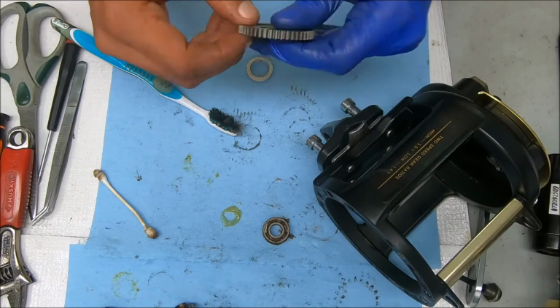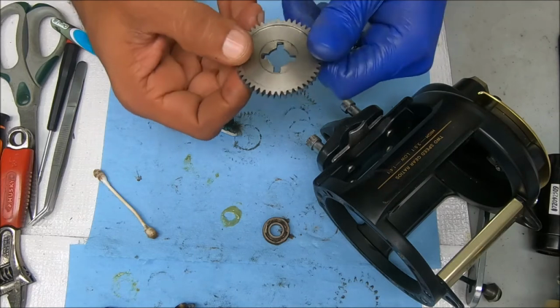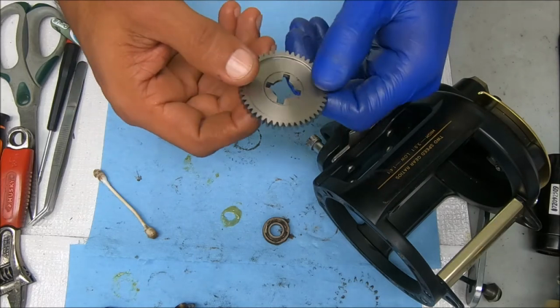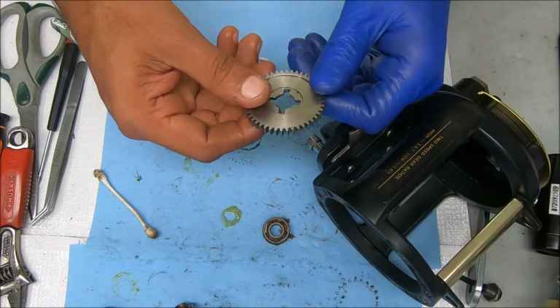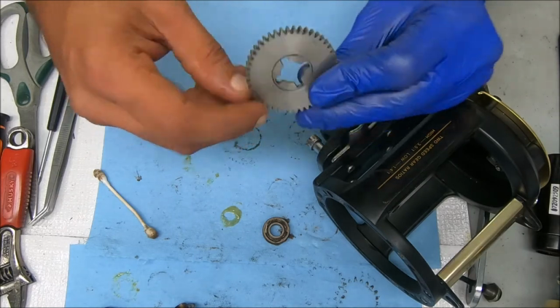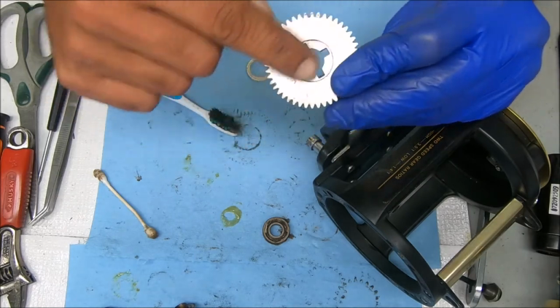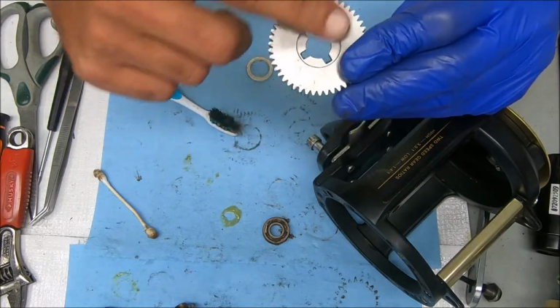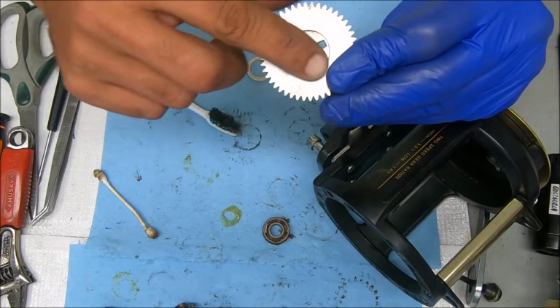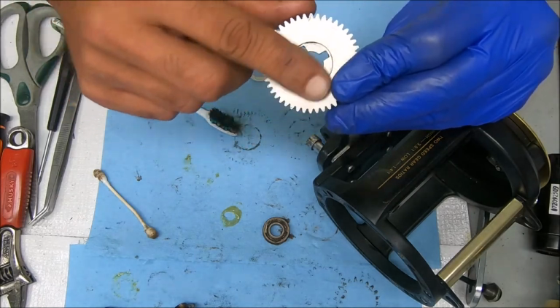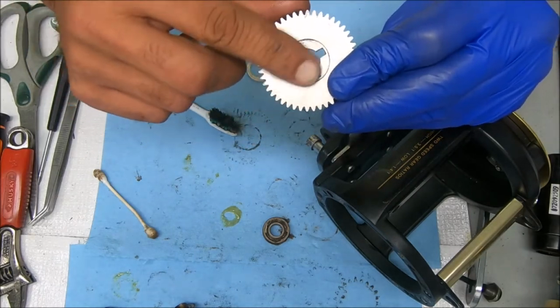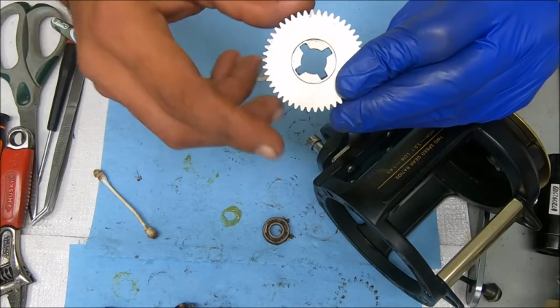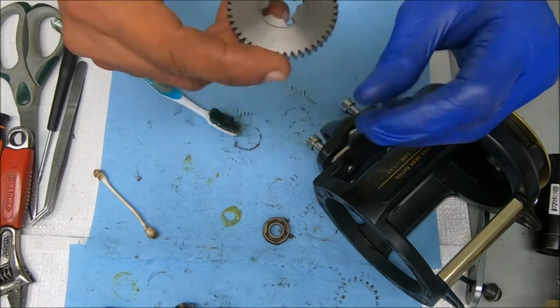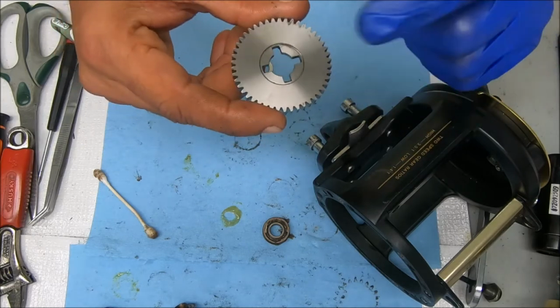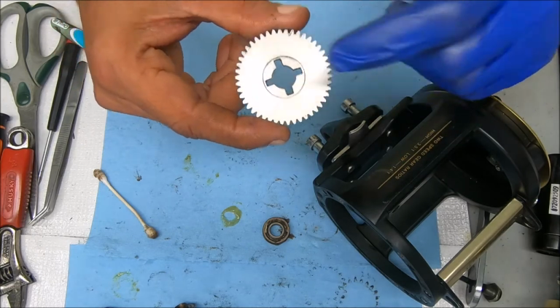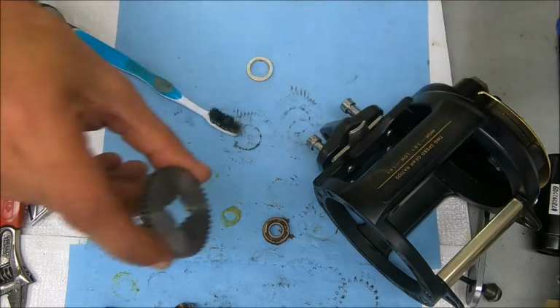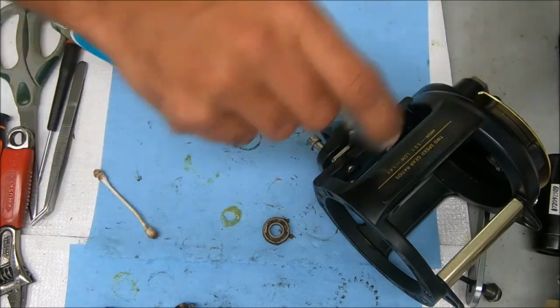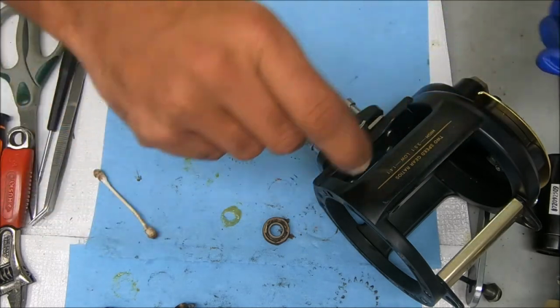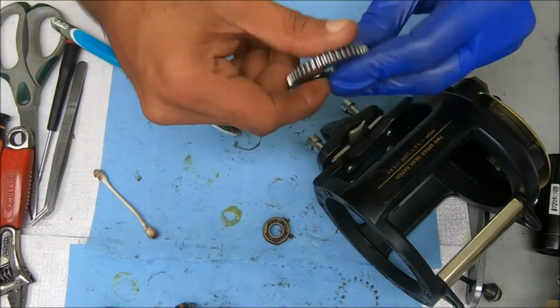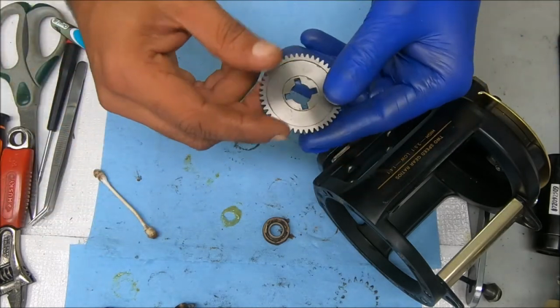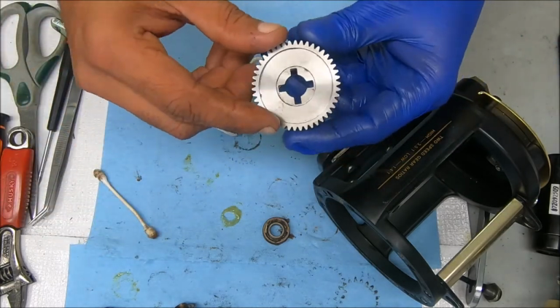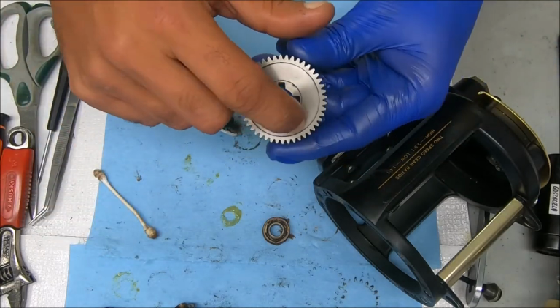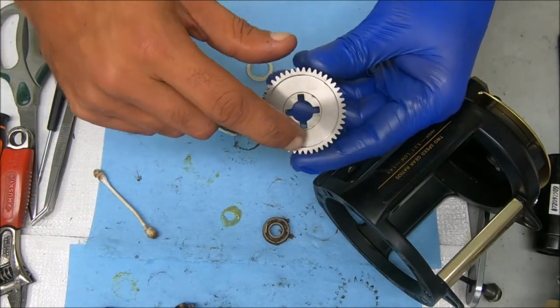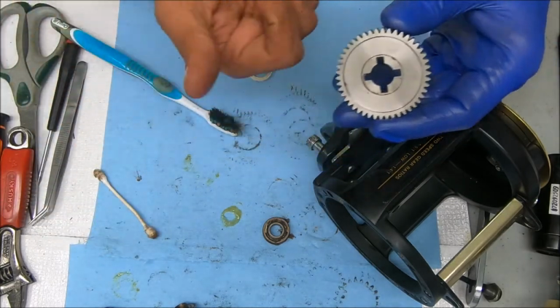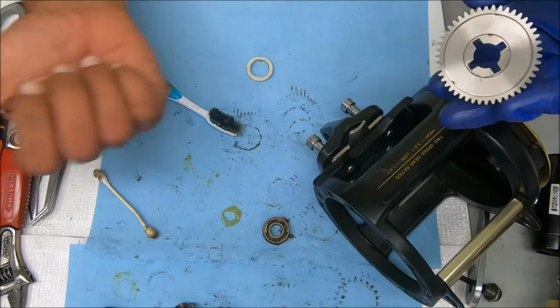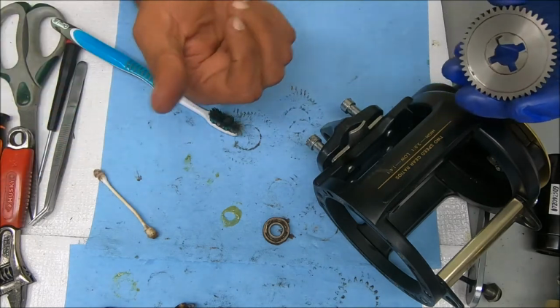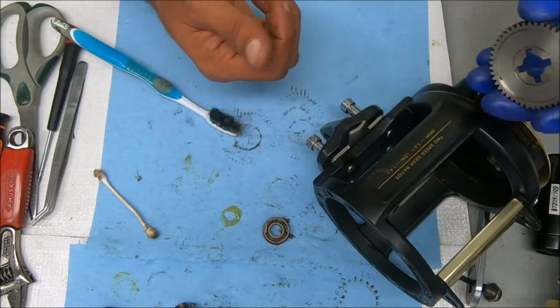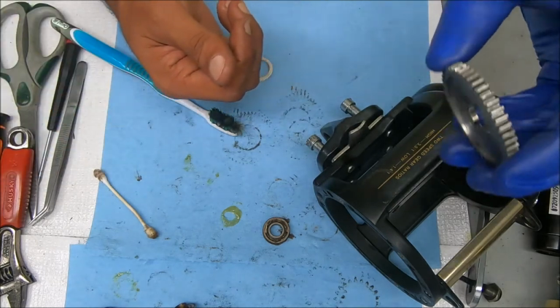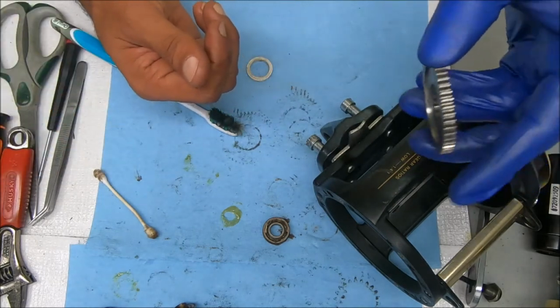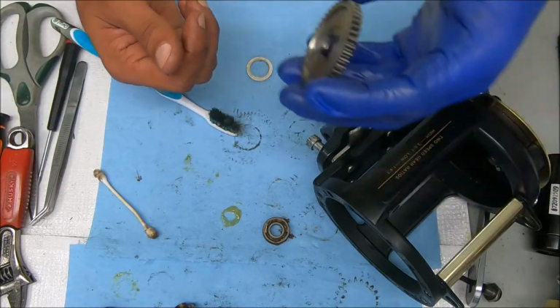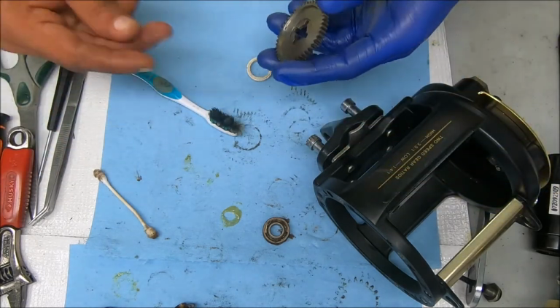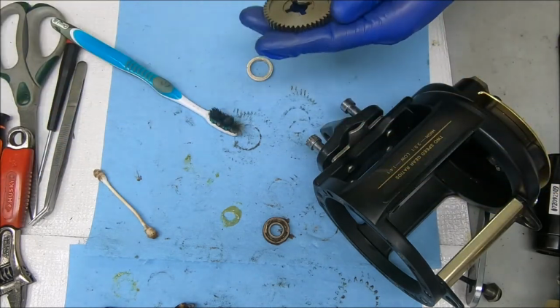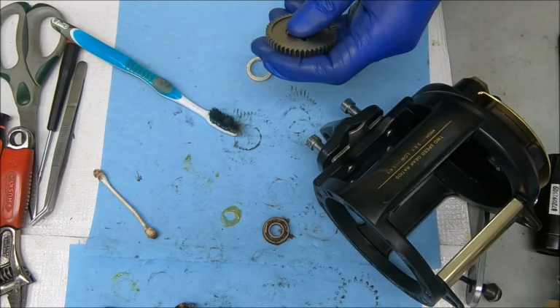The way this sits: the flat part or relatively flat part faces towards the handle, and this indented part faces down towards the low gear.